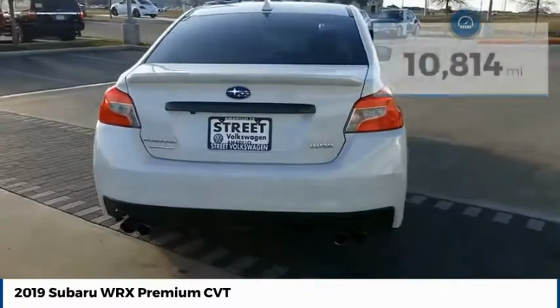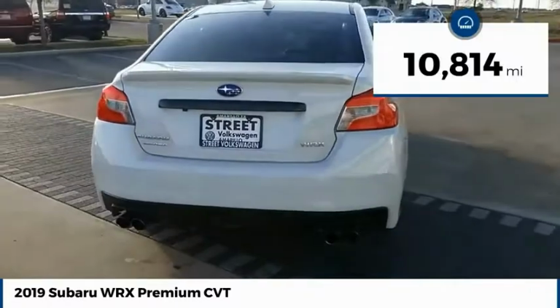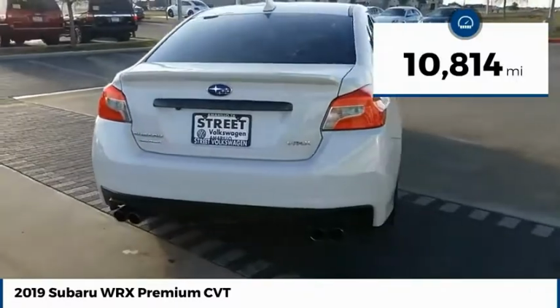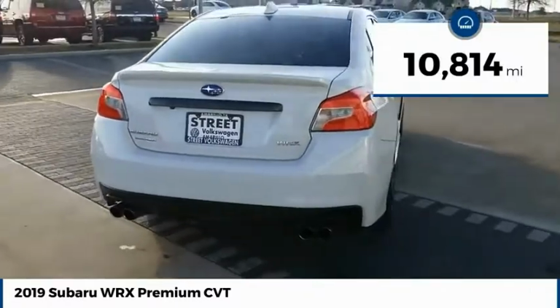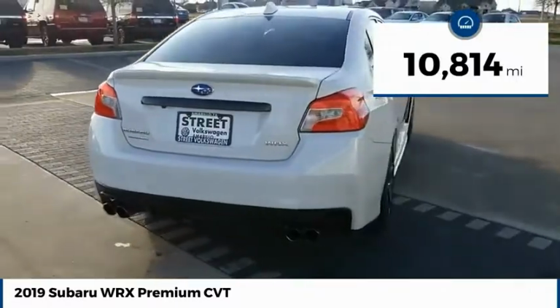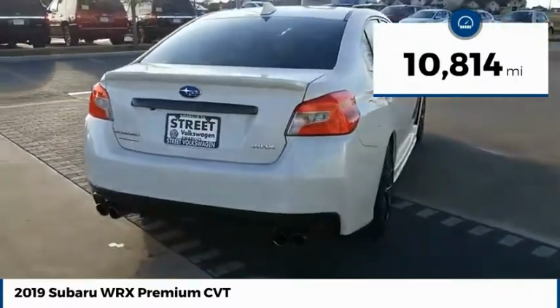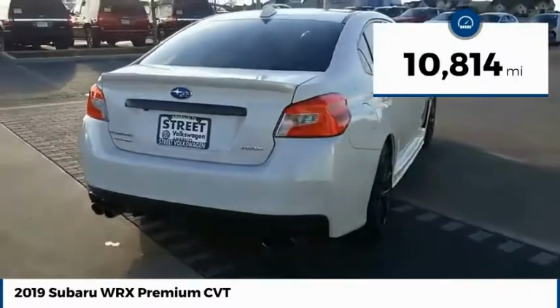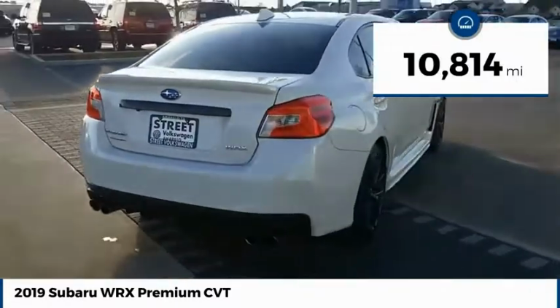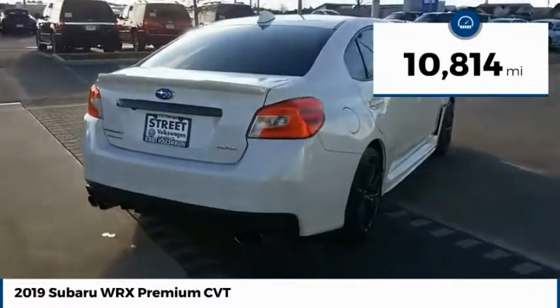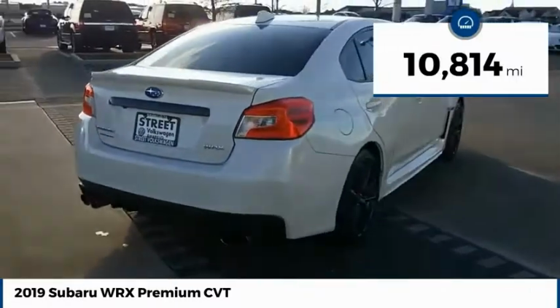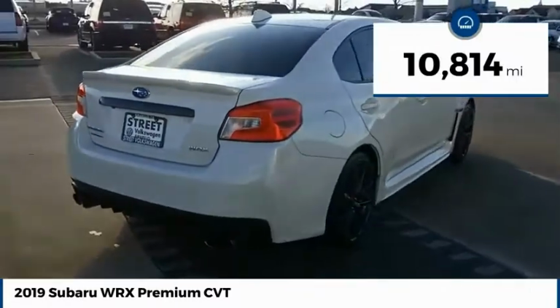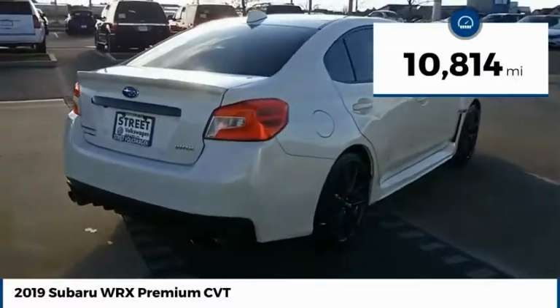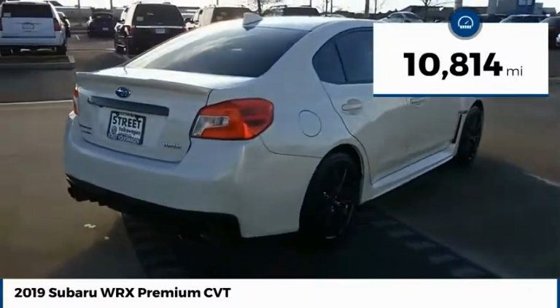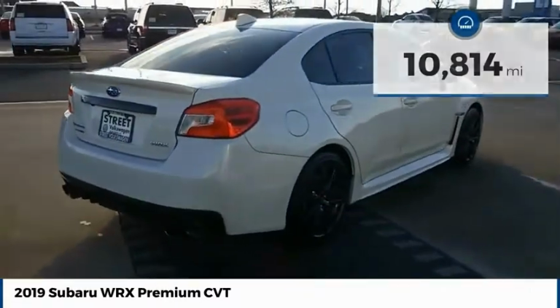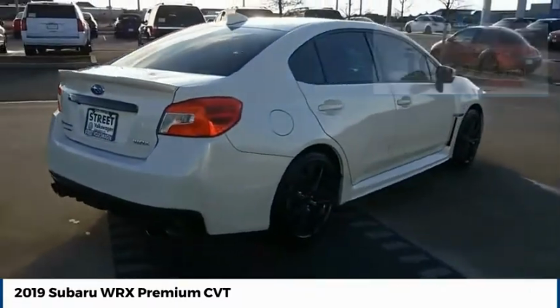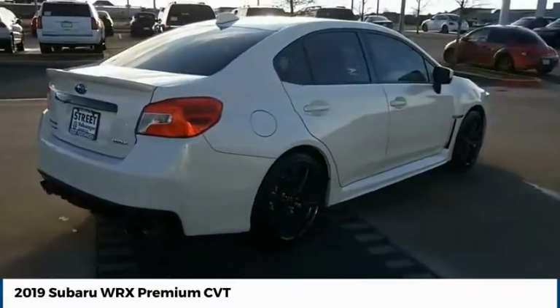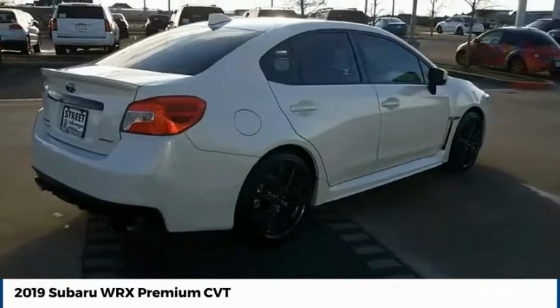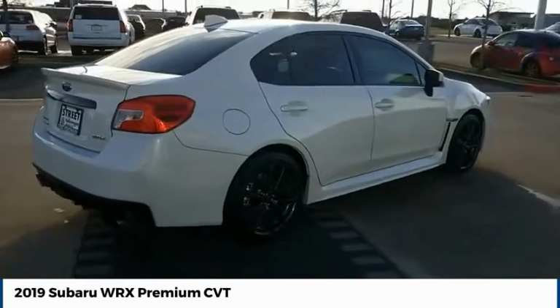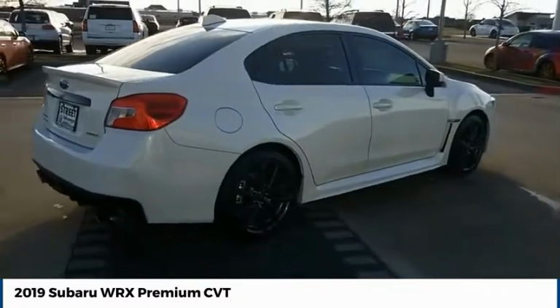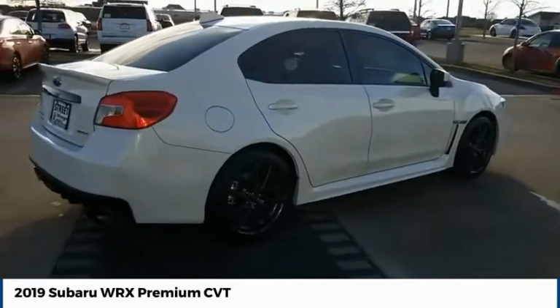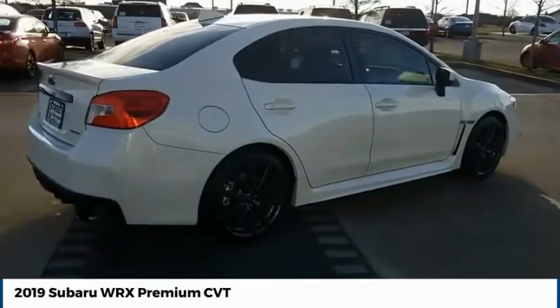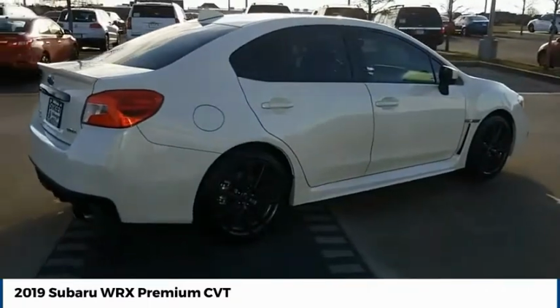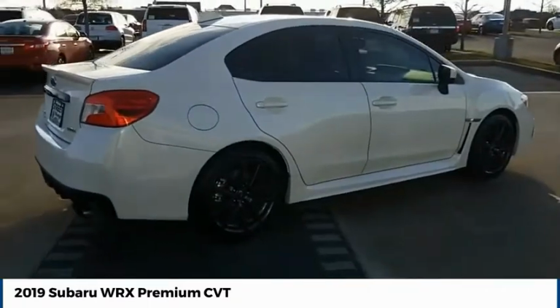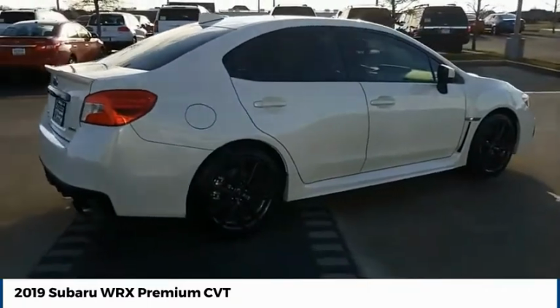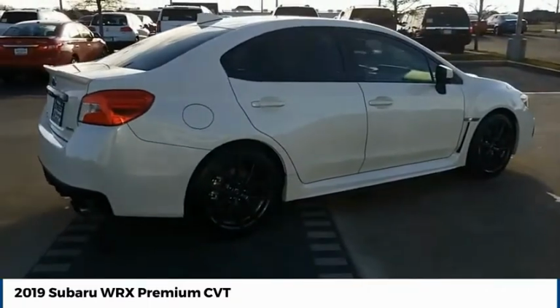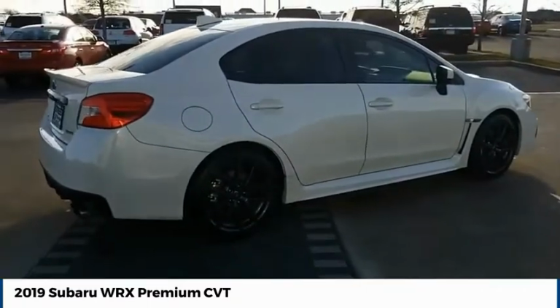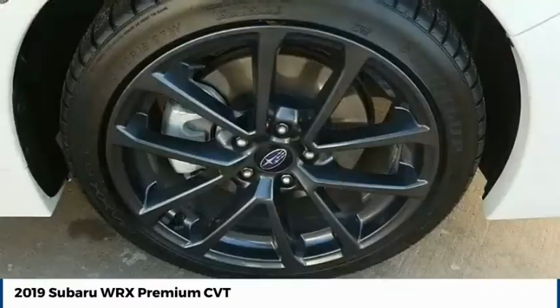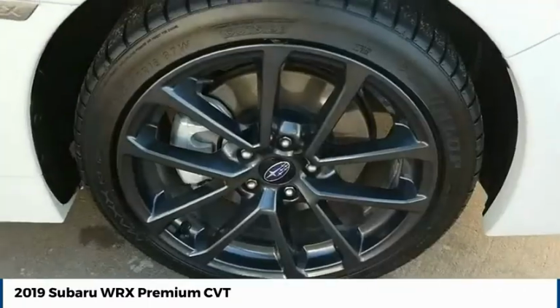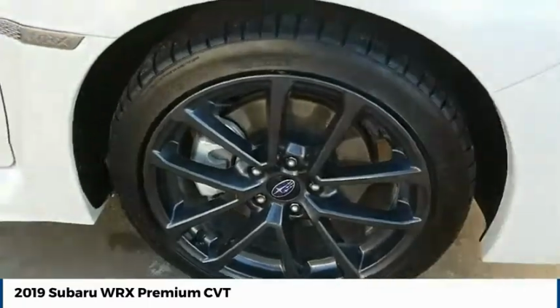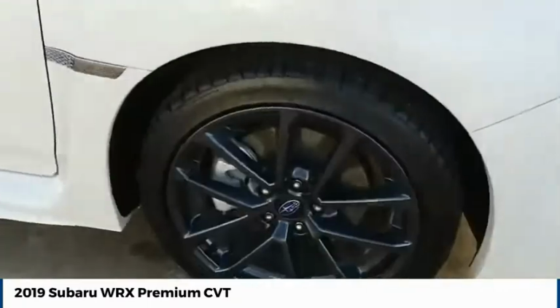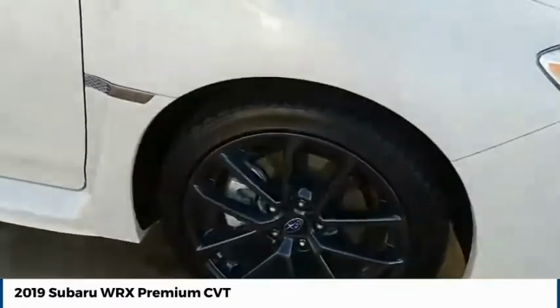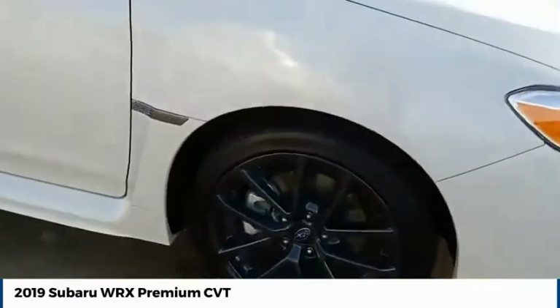This vehicle has less than 15,000 miles. If affordable style and reliability are what you're looking for, this vehicle couldn't be more perfect. Drive it today.